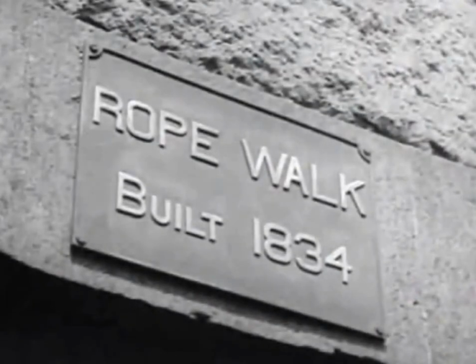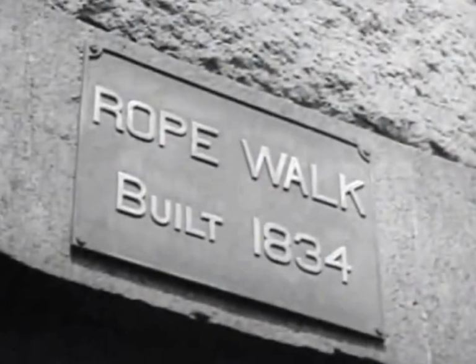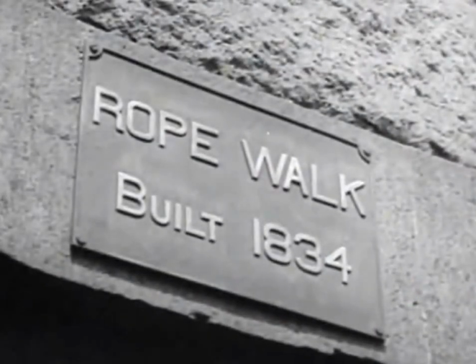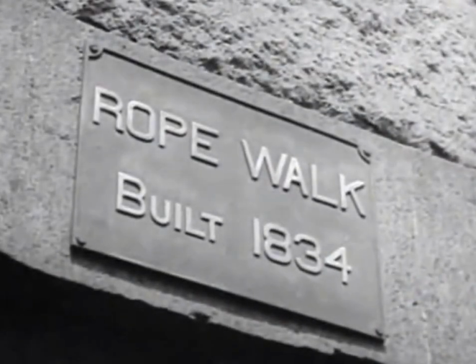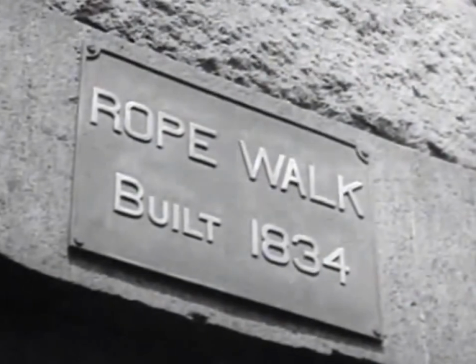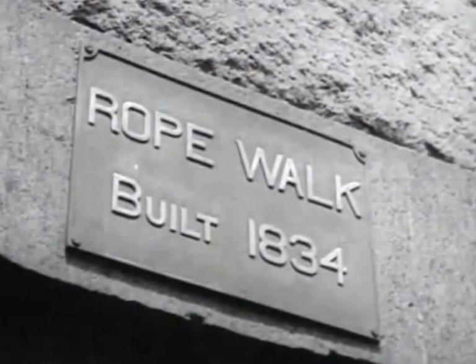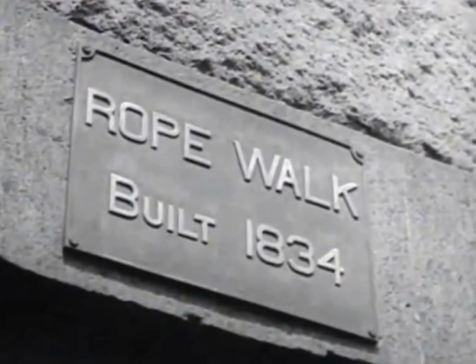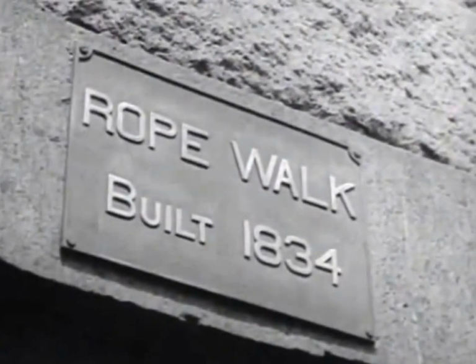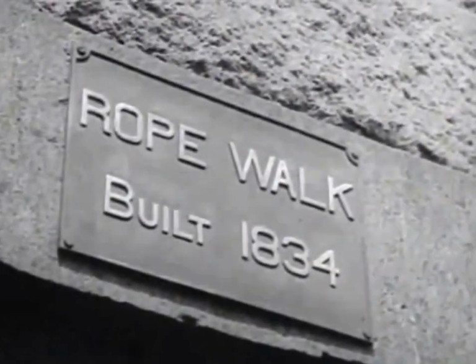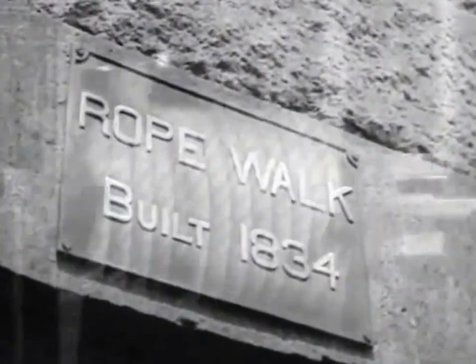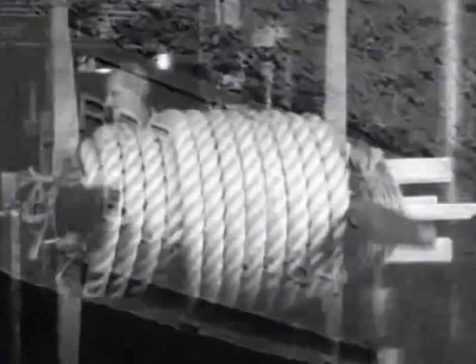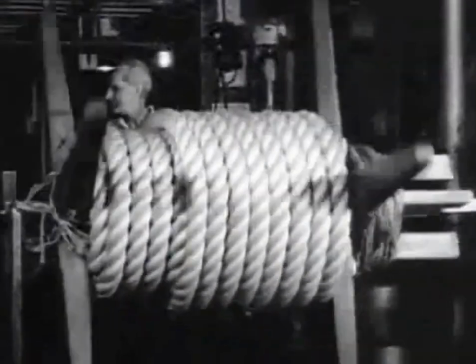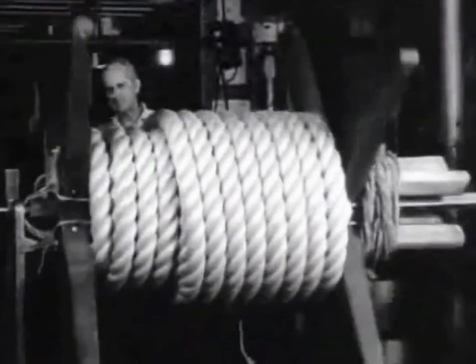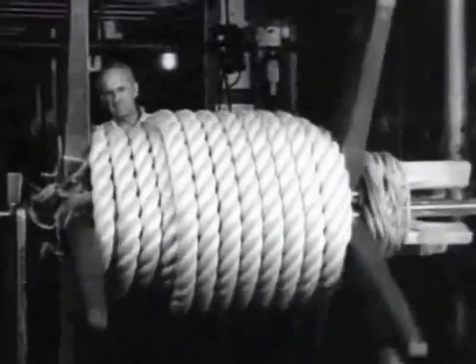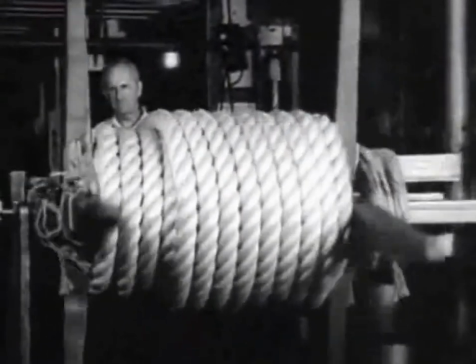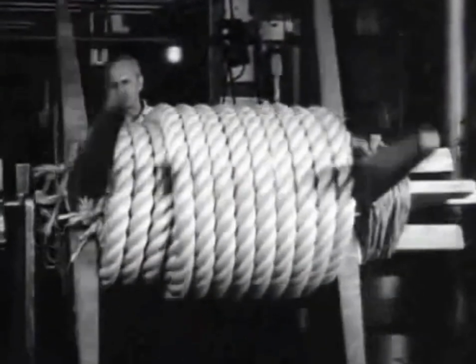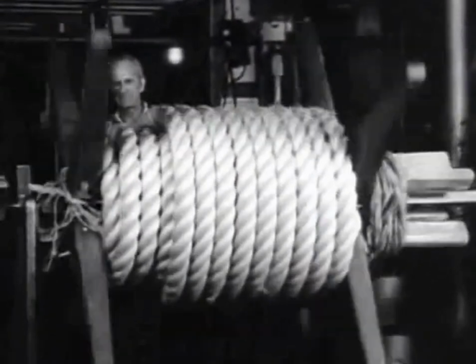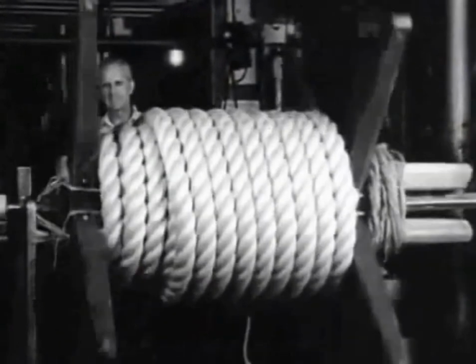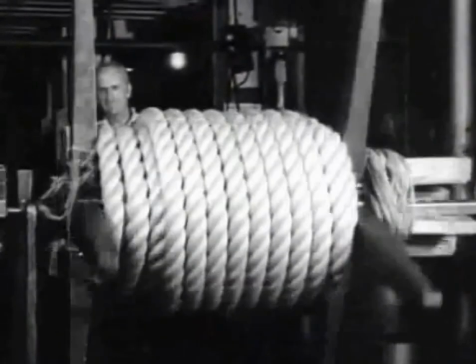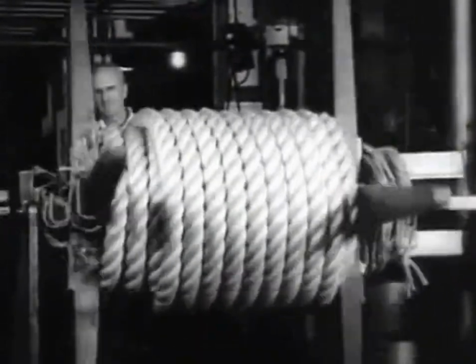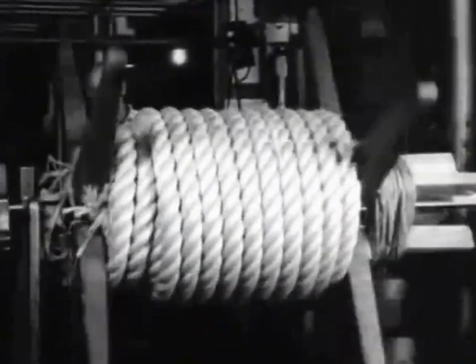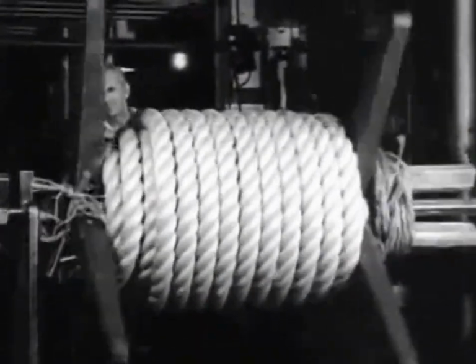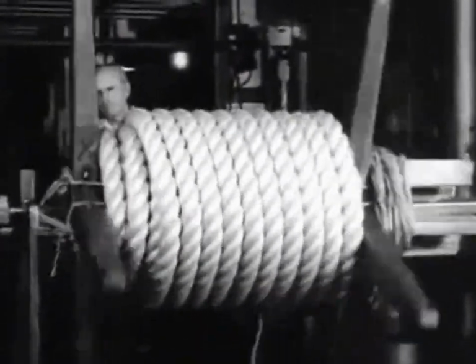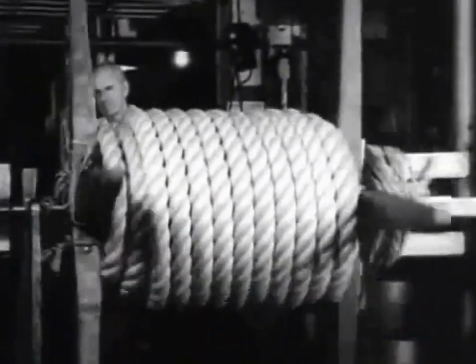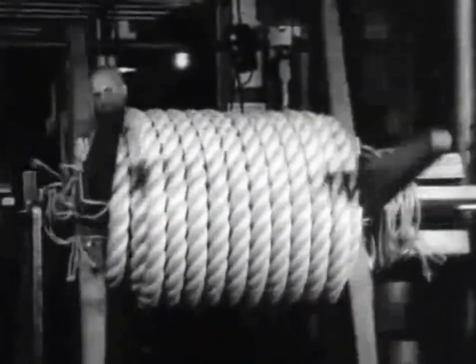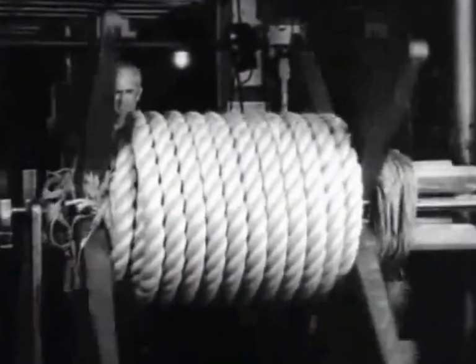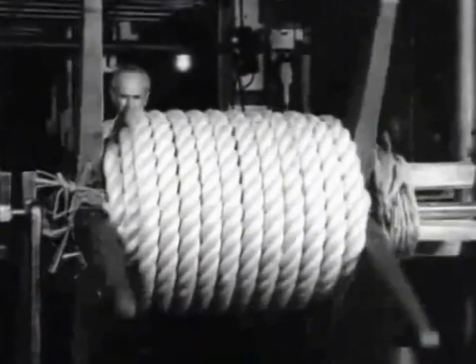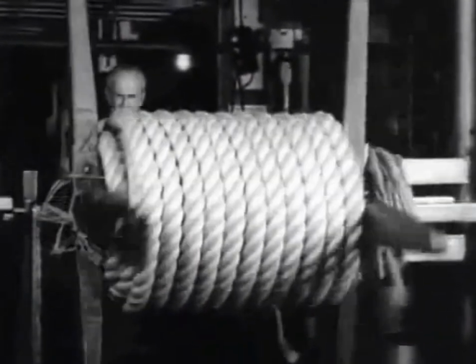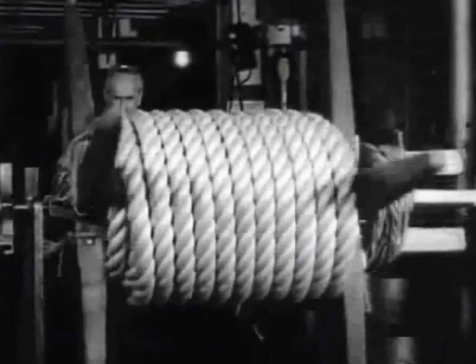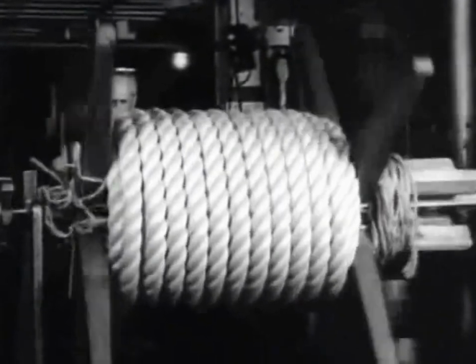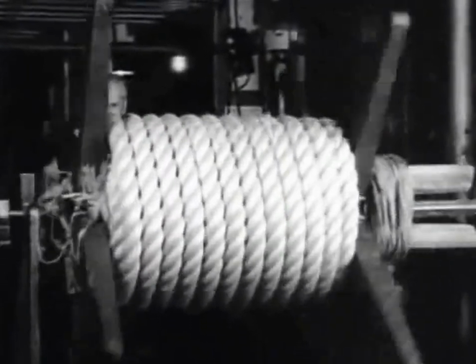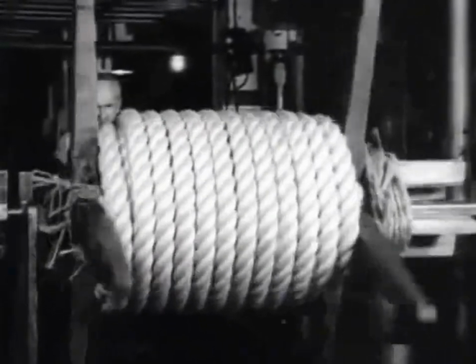As for the United States Navy, every battleship requires 34,000 feet of rope, and other craft accordingly. So here in the Boston Navy Yard, where cables for frigates were made long ago, crews are now working night and day making cordage for the fleet.